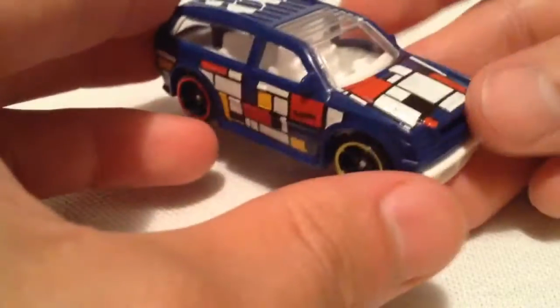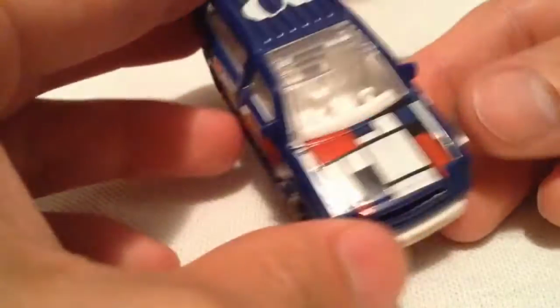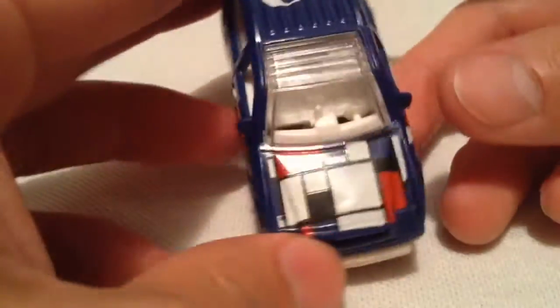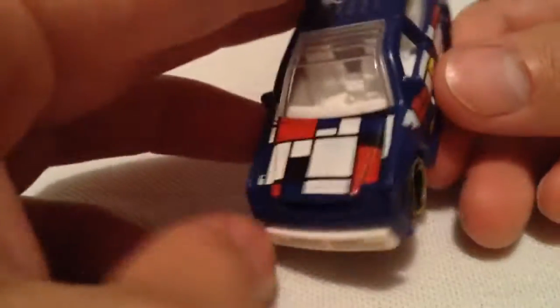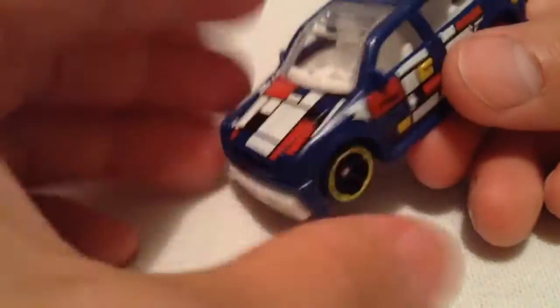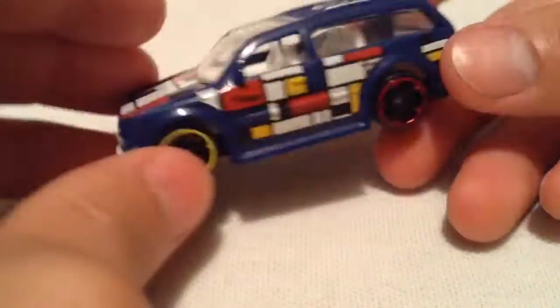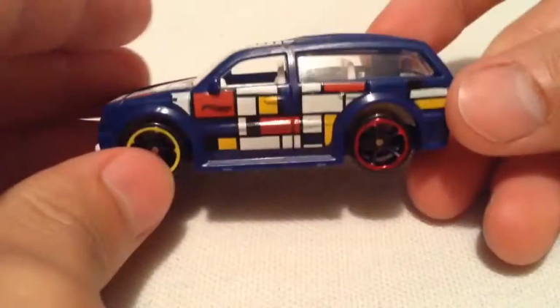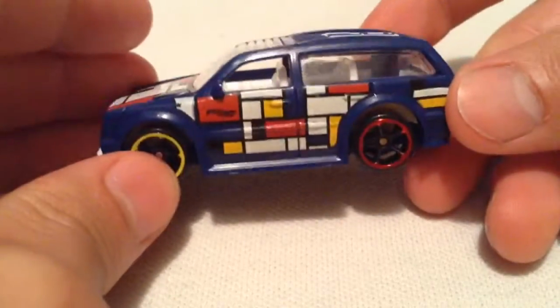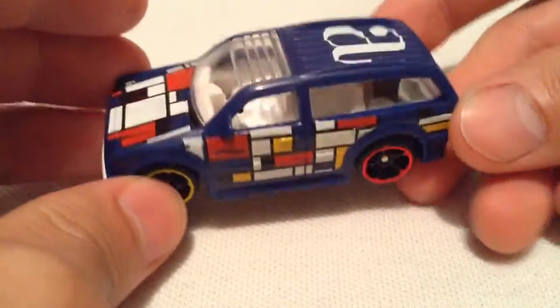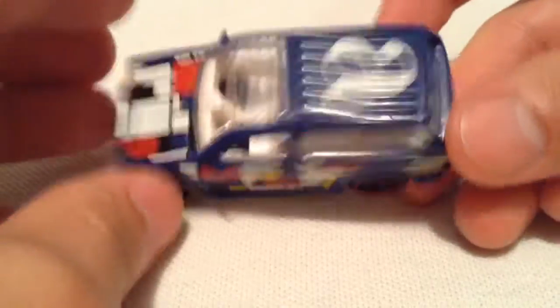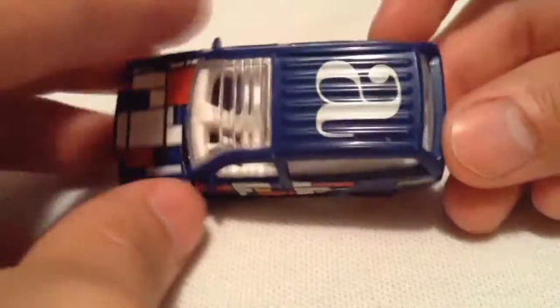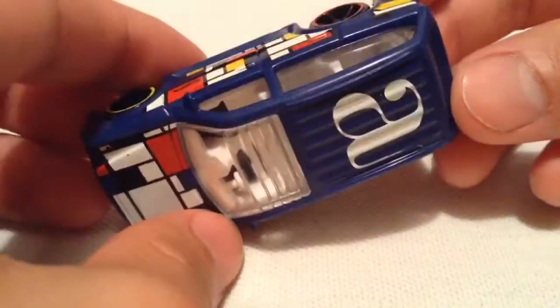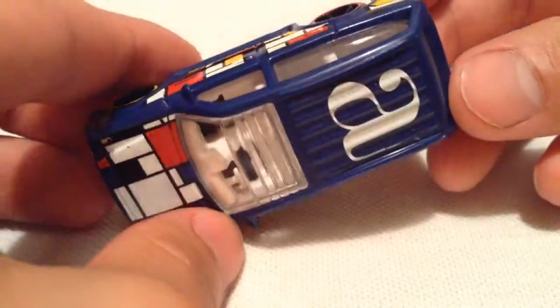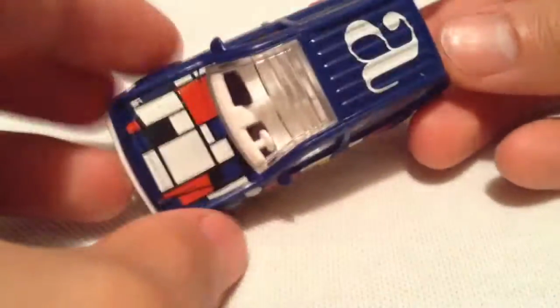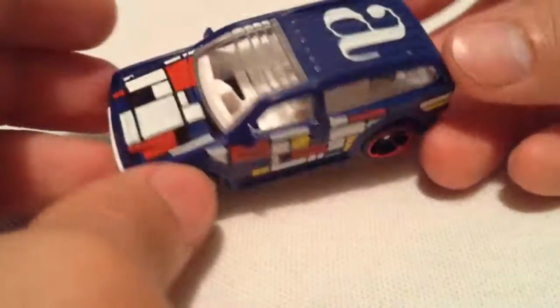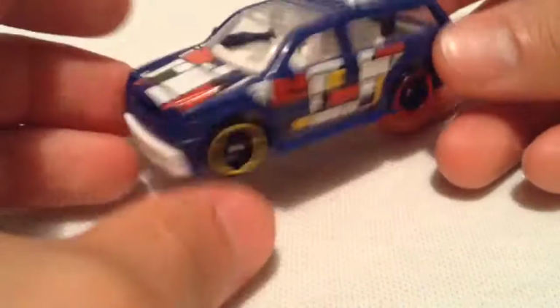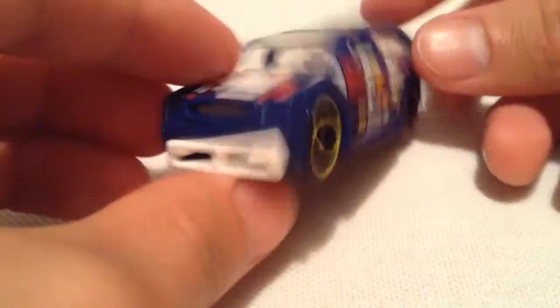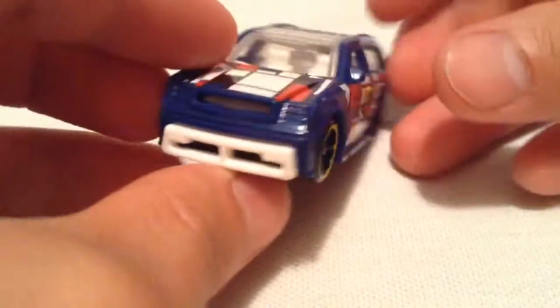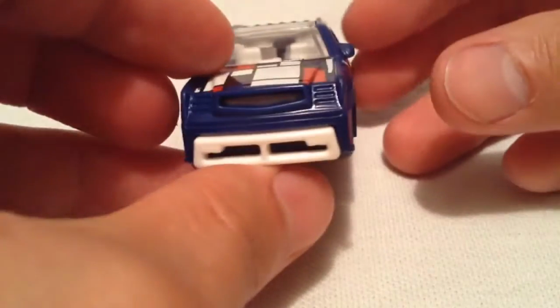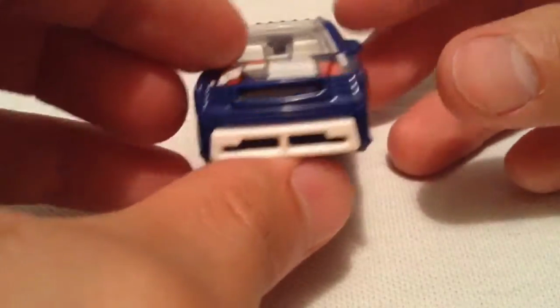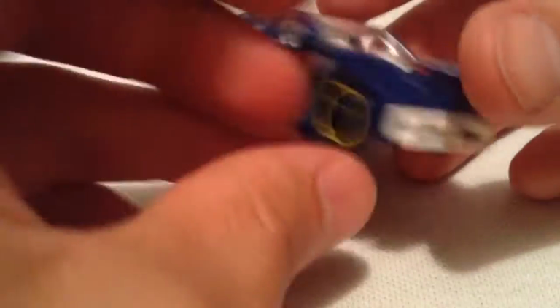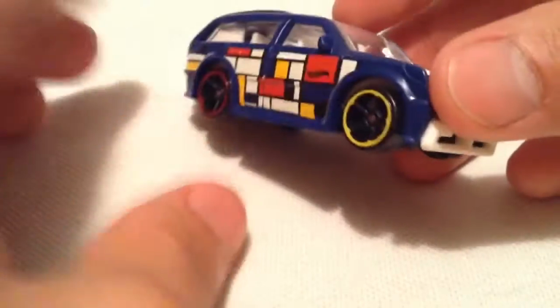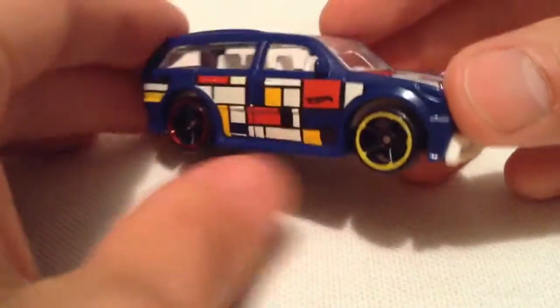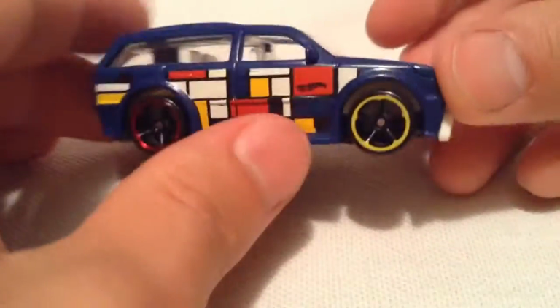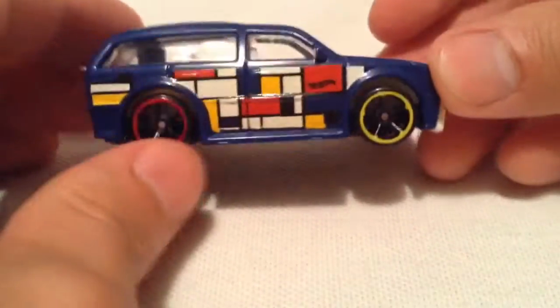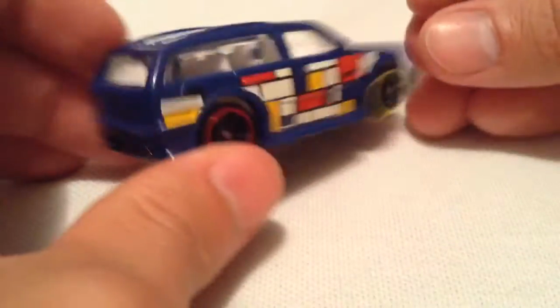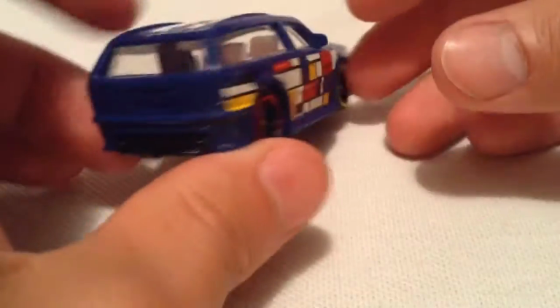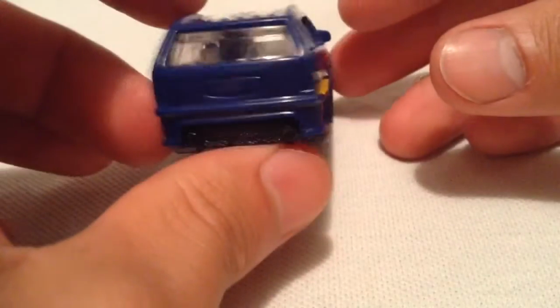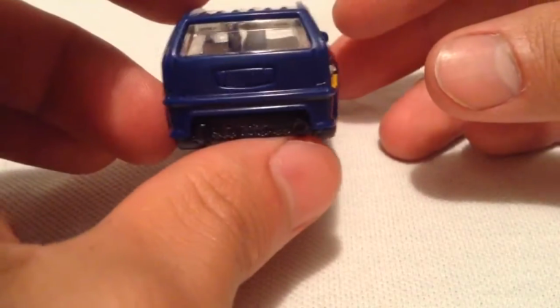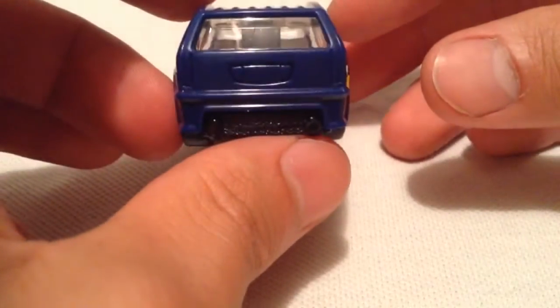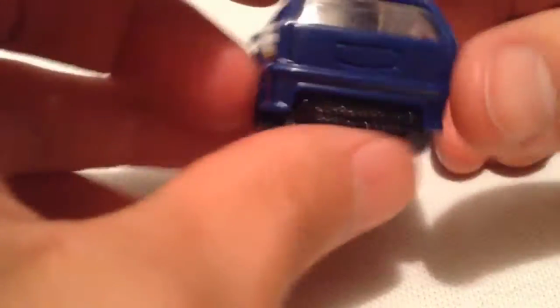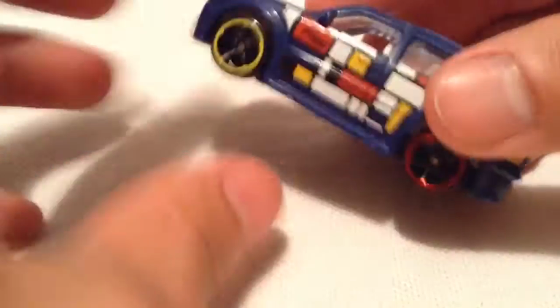Kind of a wacky design to it, but it is an art car. Got the letter A on top. There's the front — kind of looks like an Escalade. I bet that's what they based it off of.